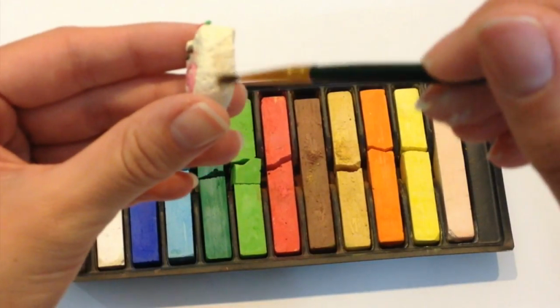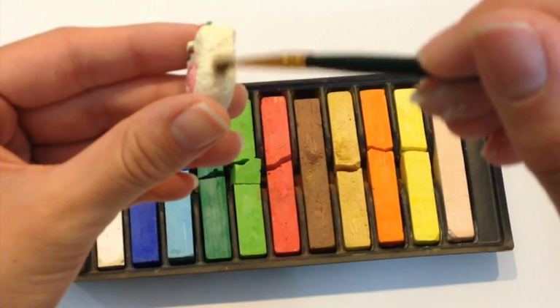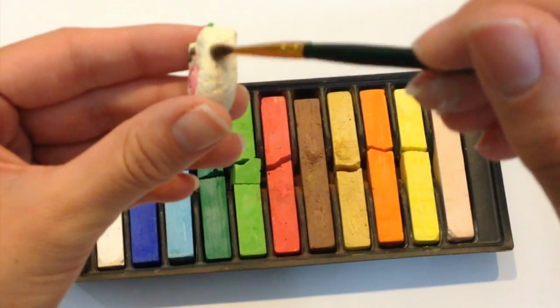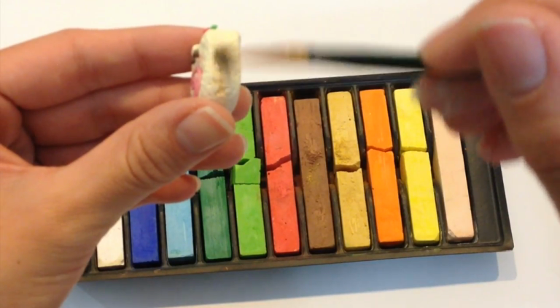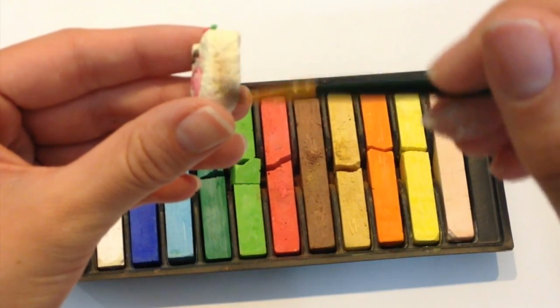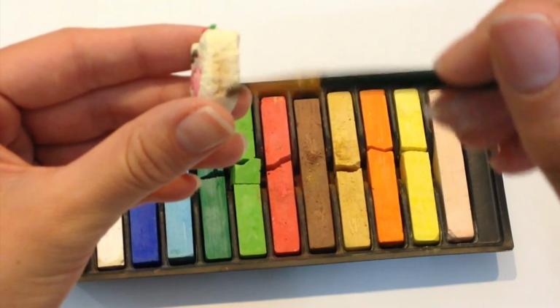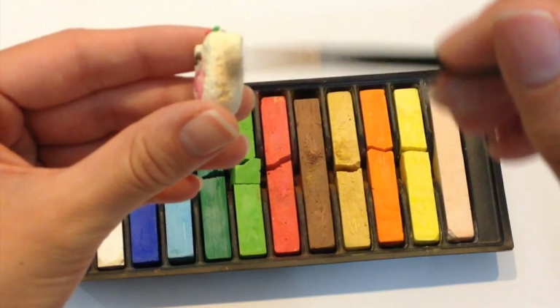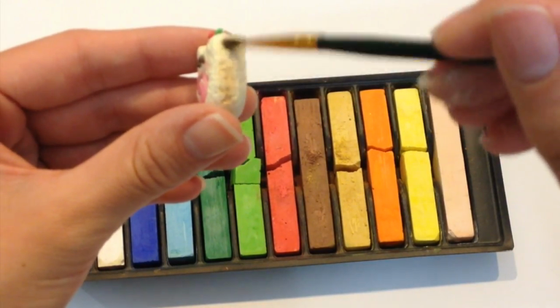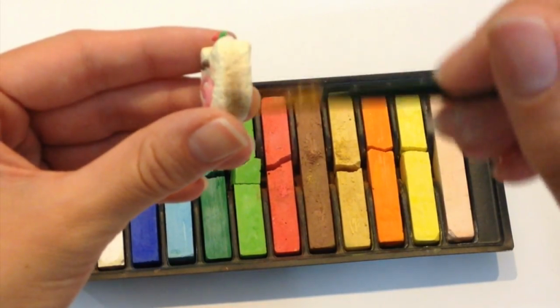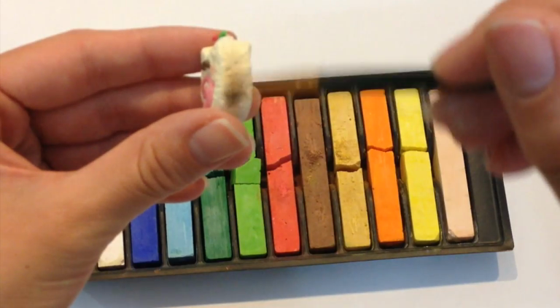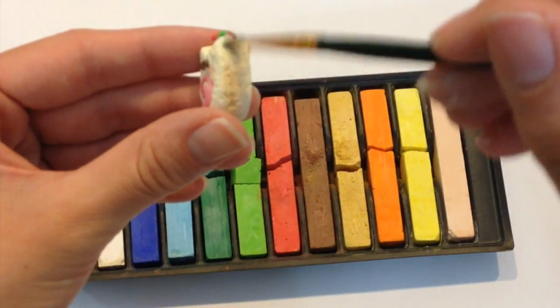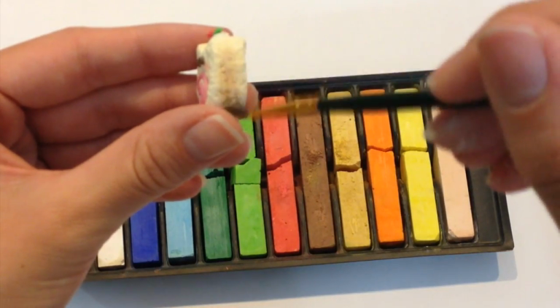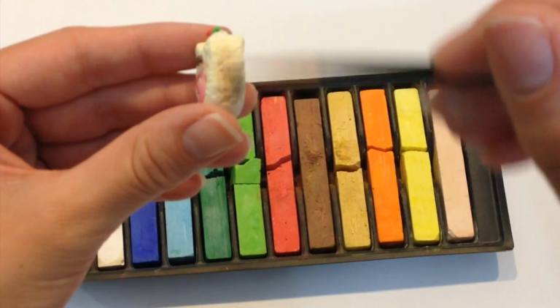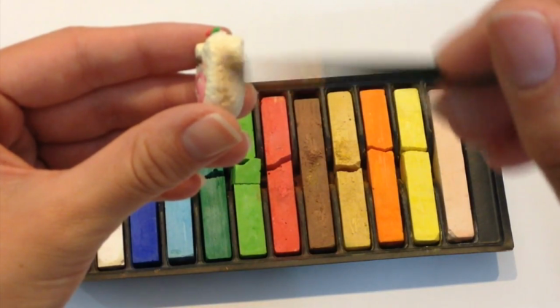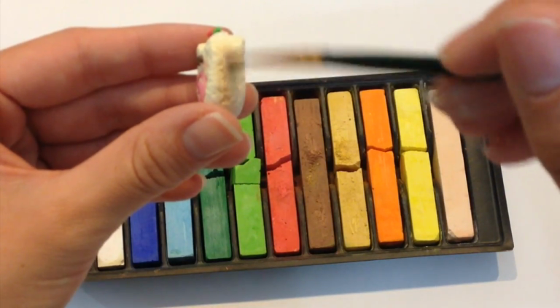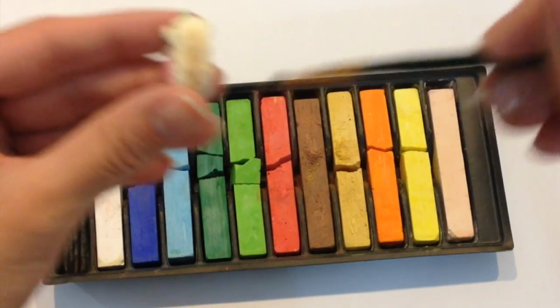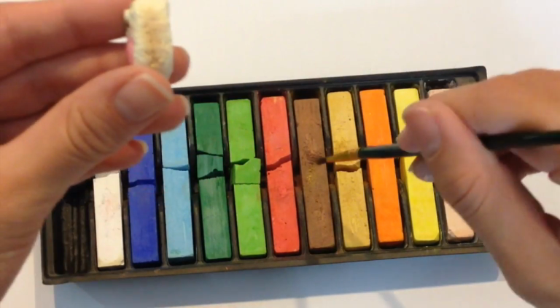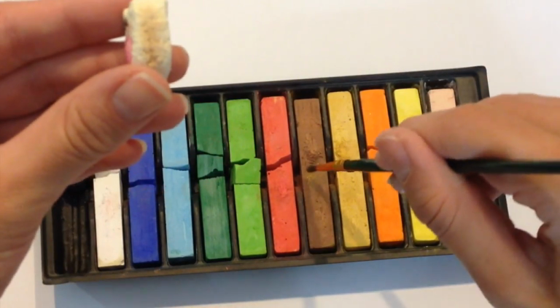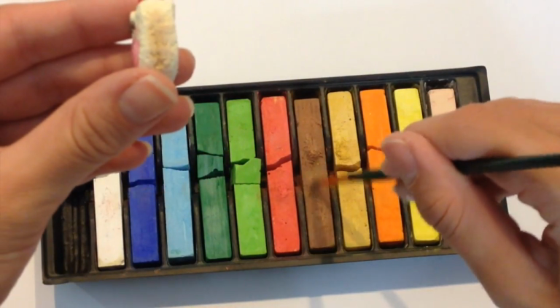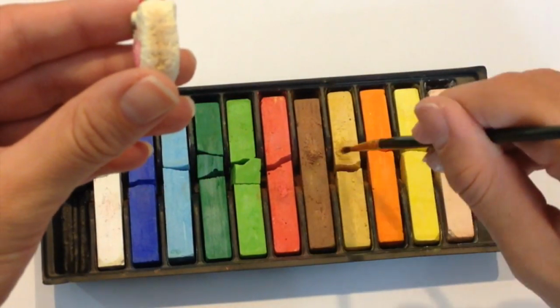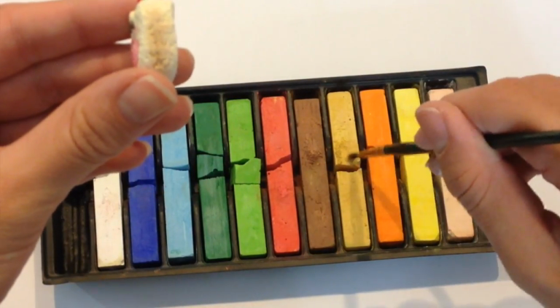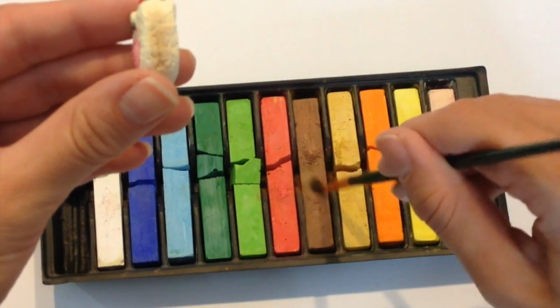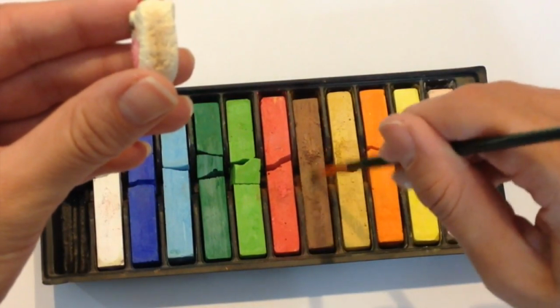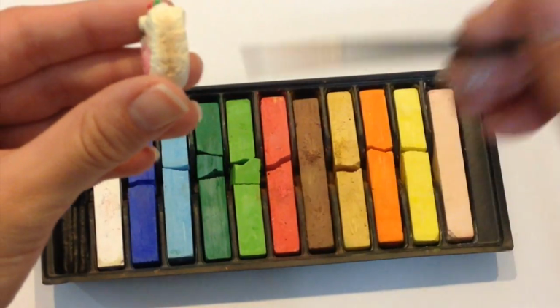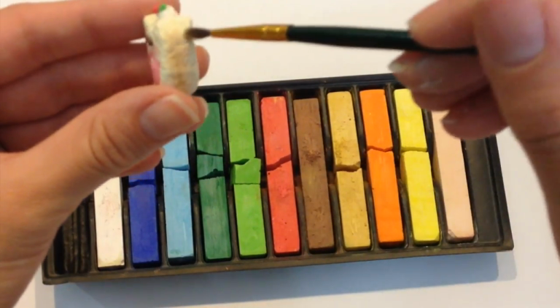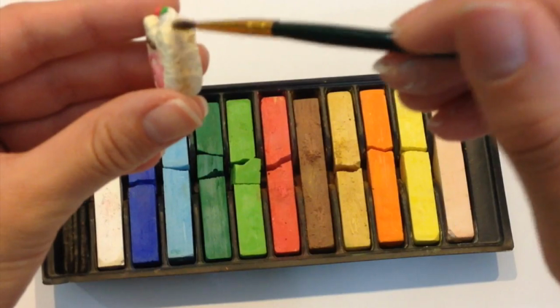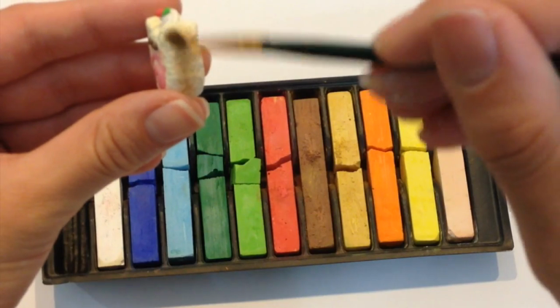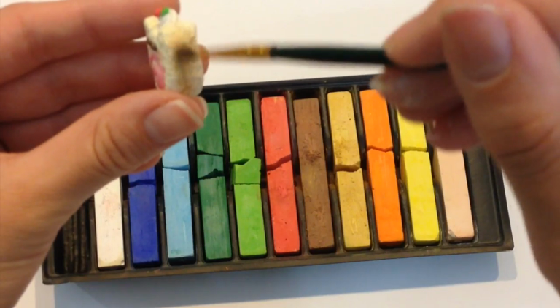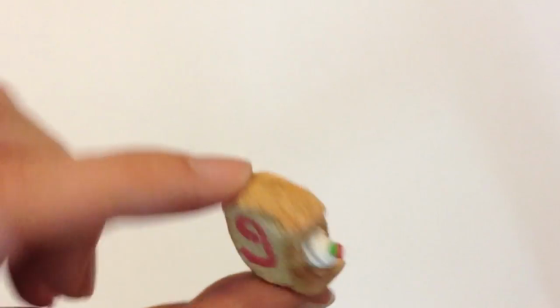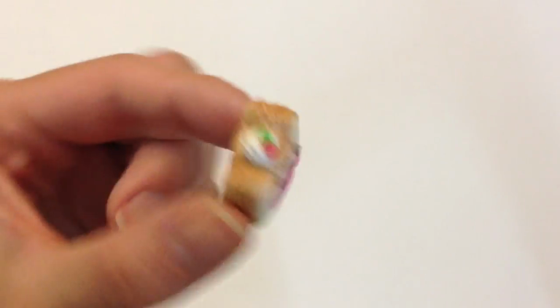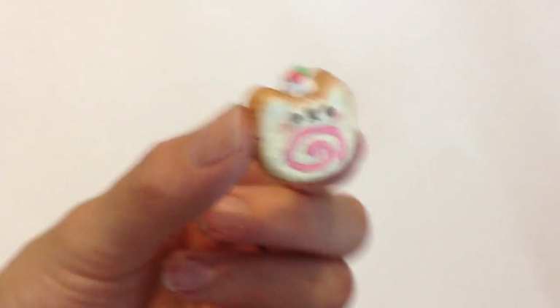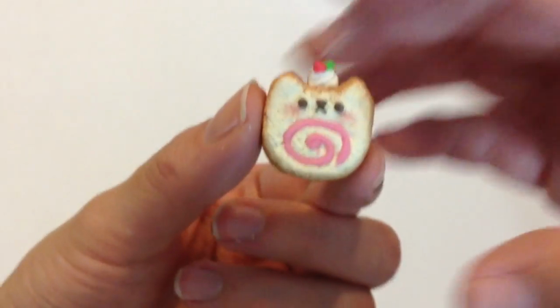Using some brown and yellow pastels, I'm gently dusting on an outer coating of my log cake so it looks like it's been baked in the oven to a really nice toasty color.